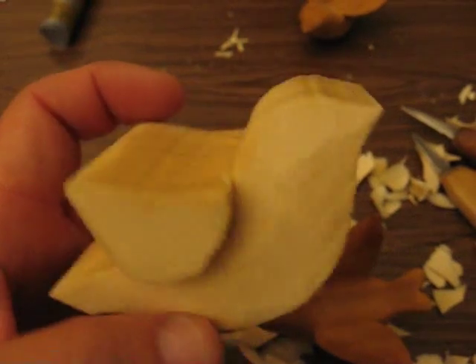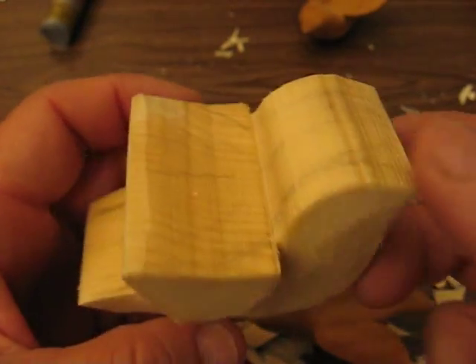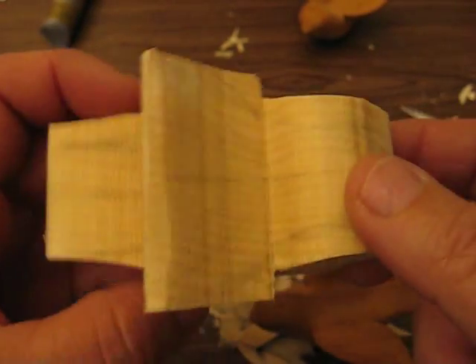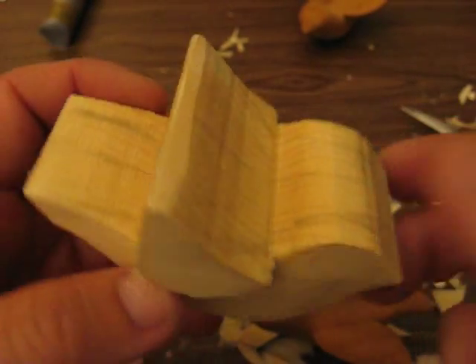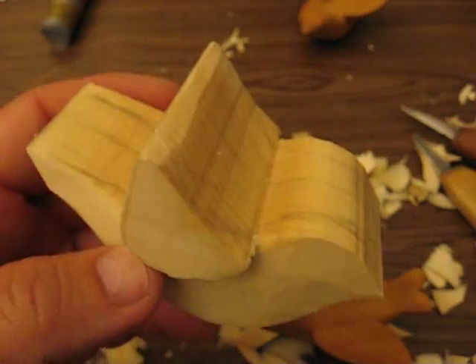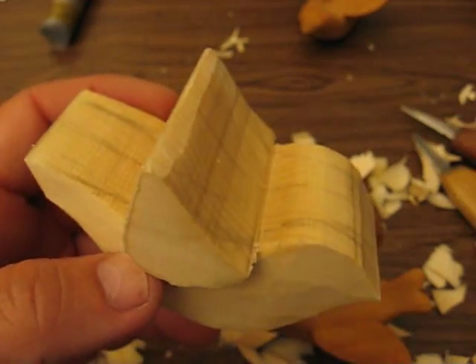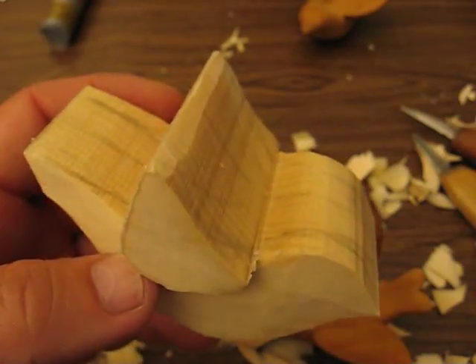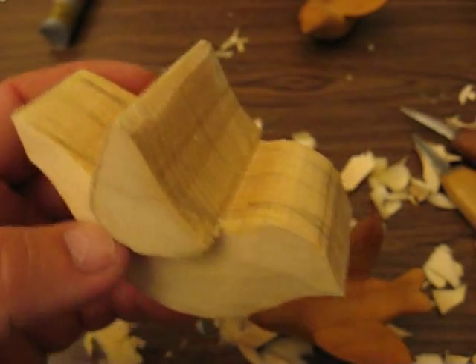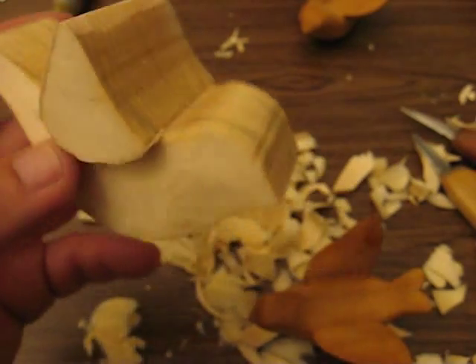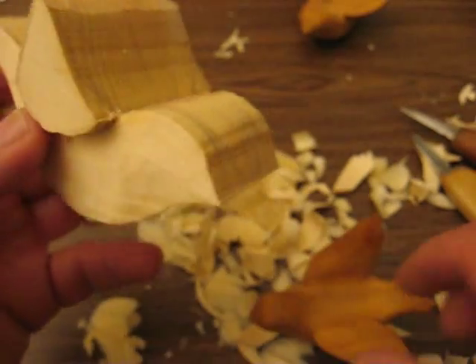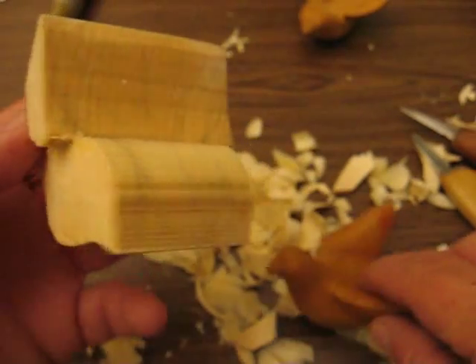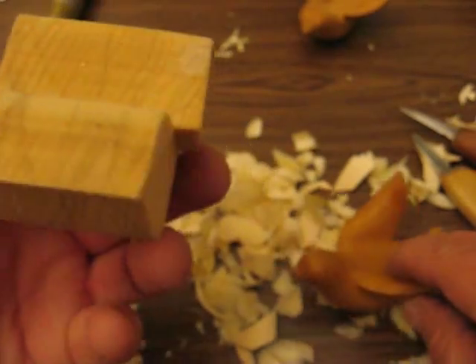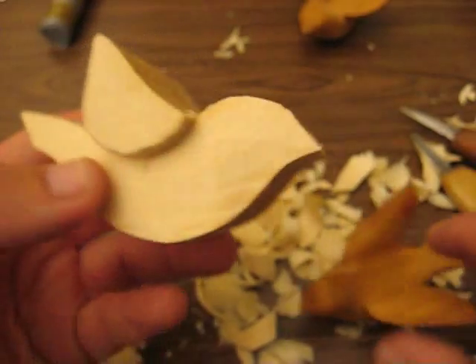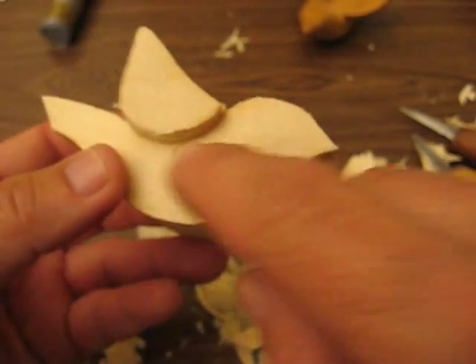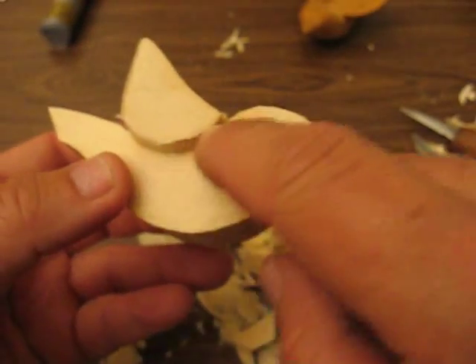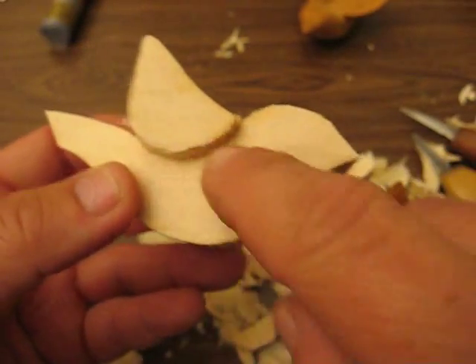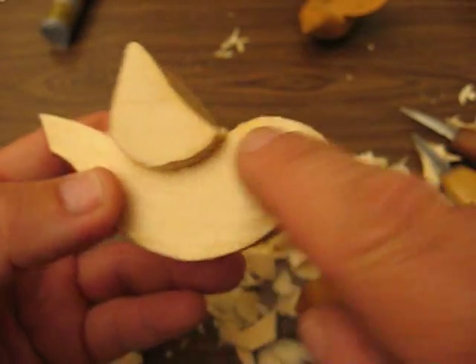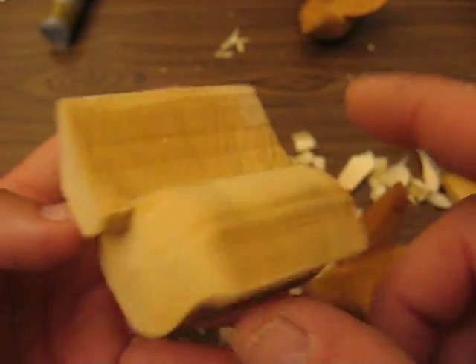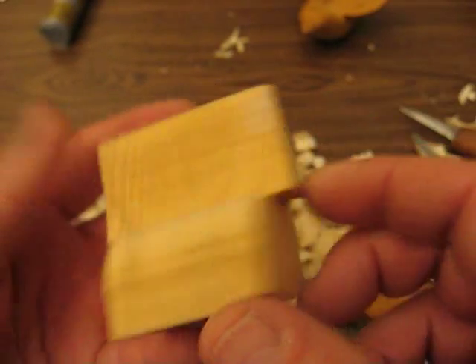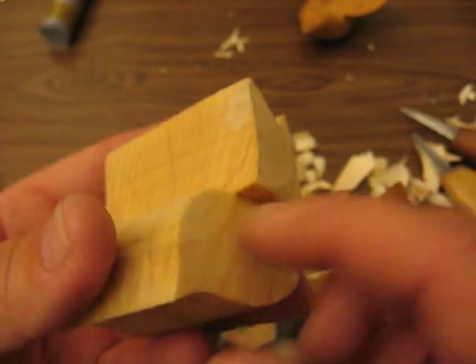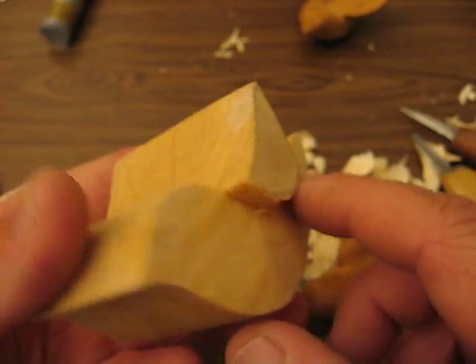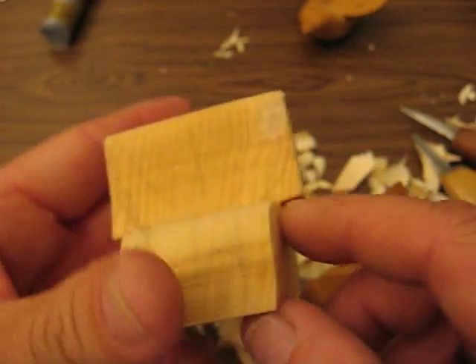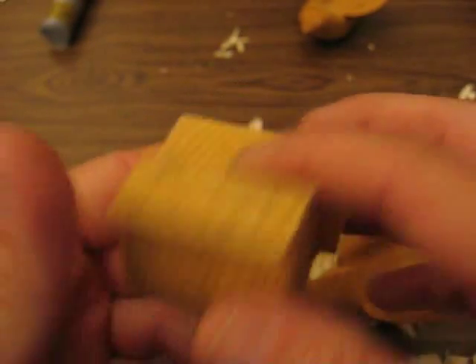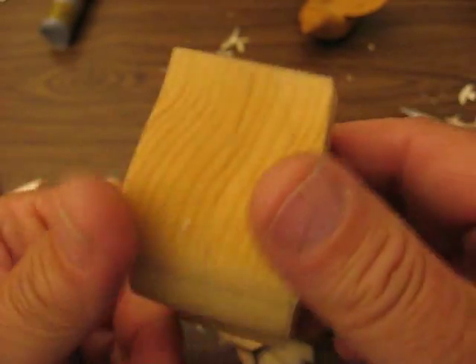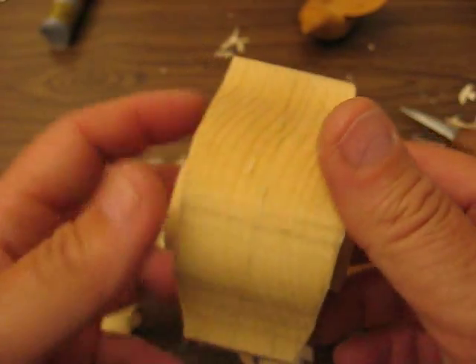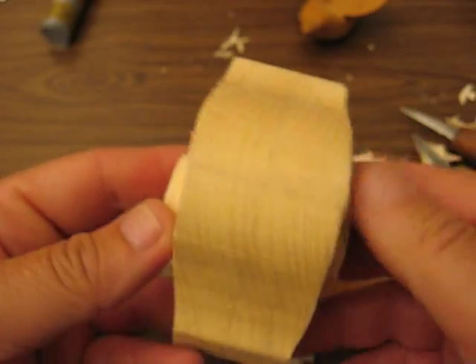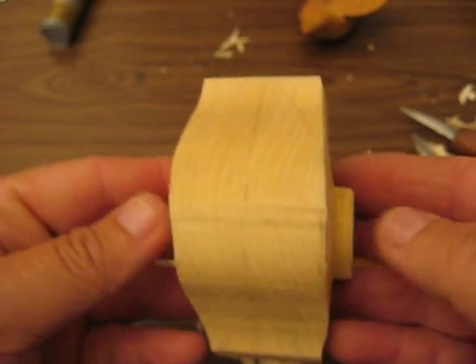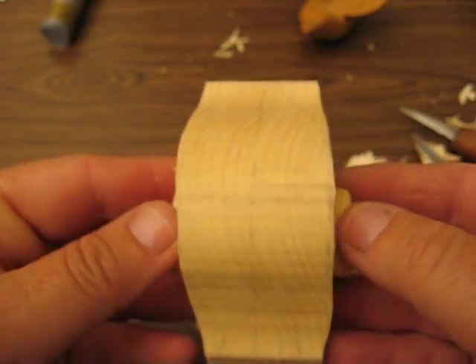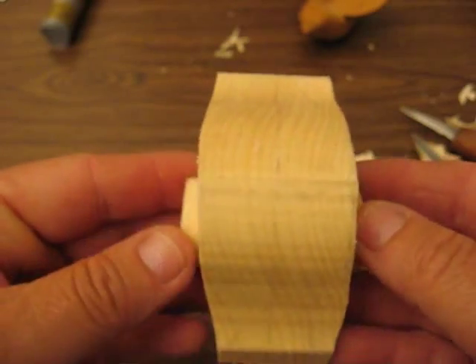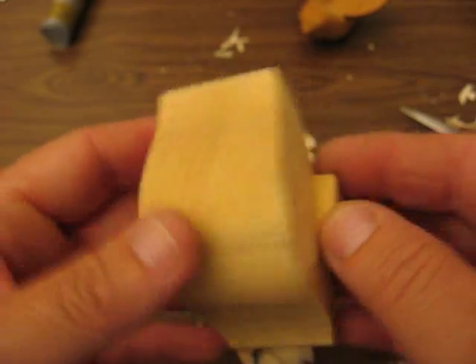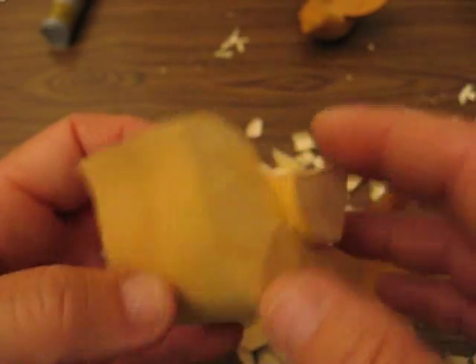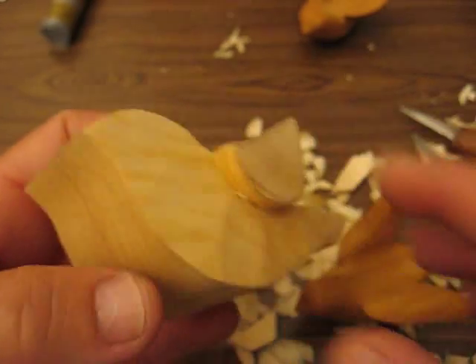Hi folks, welcome back. I want to explain a couple things to you. I told you to do one side, but you're going to have to do both sides — the same depth on either side to cut it away.